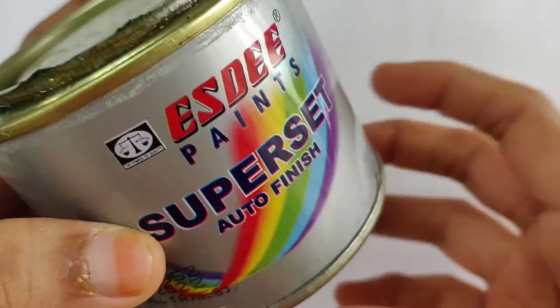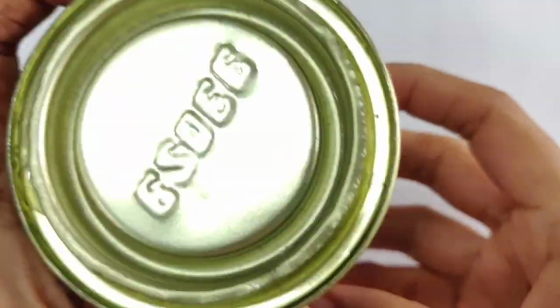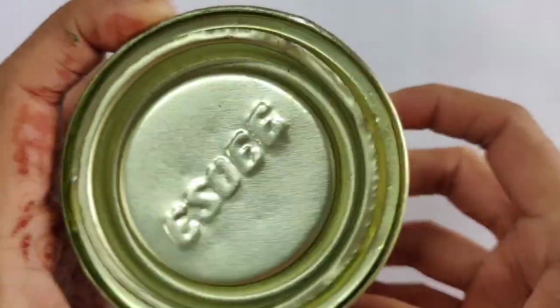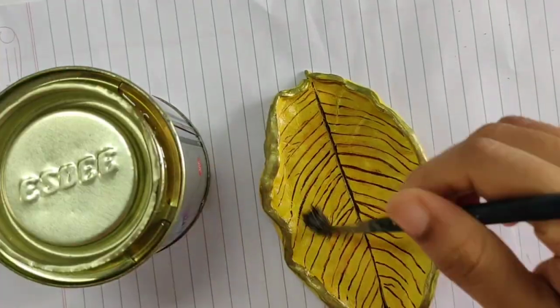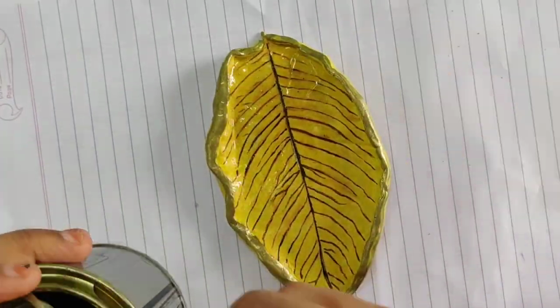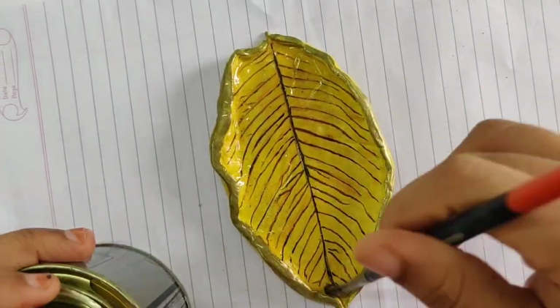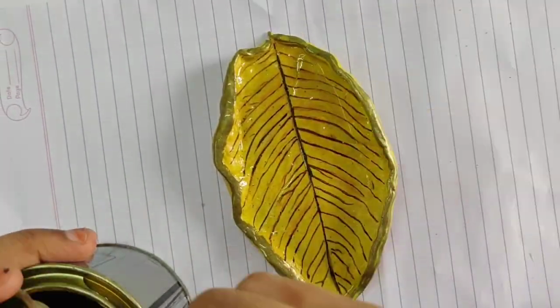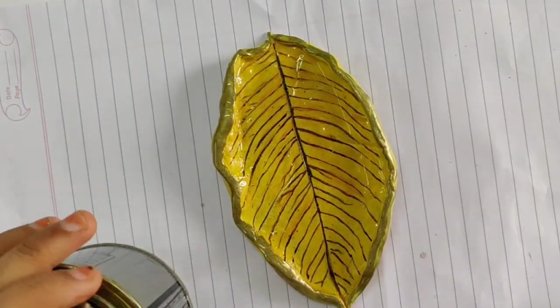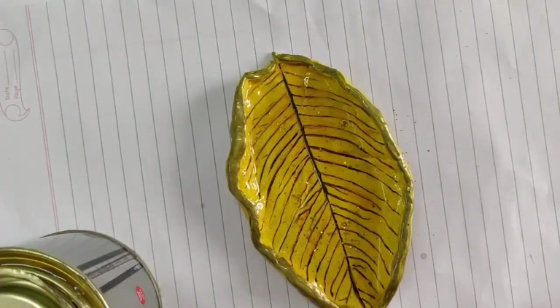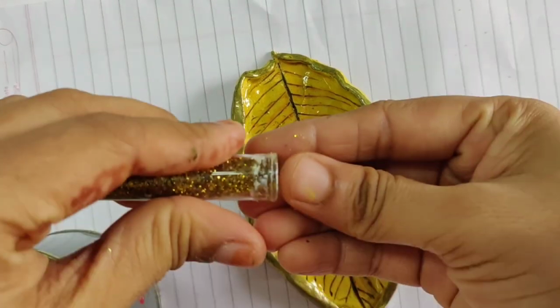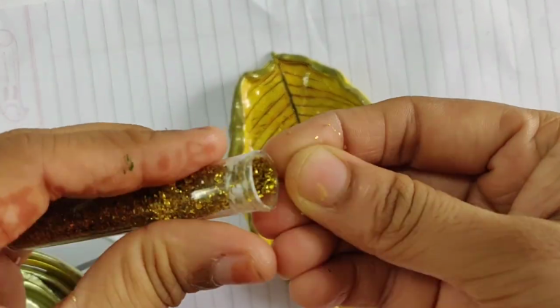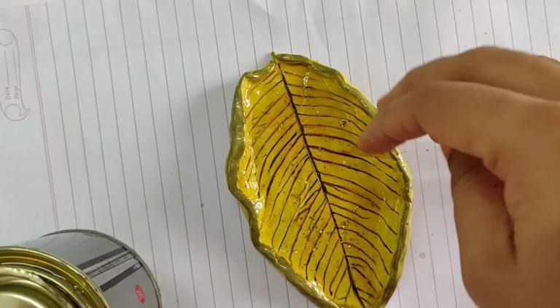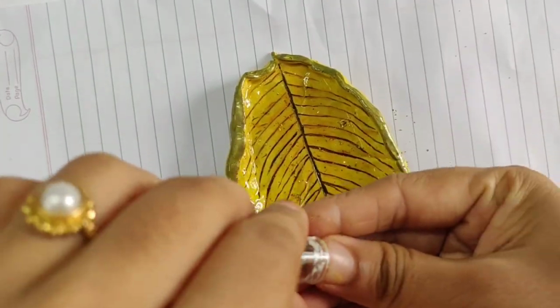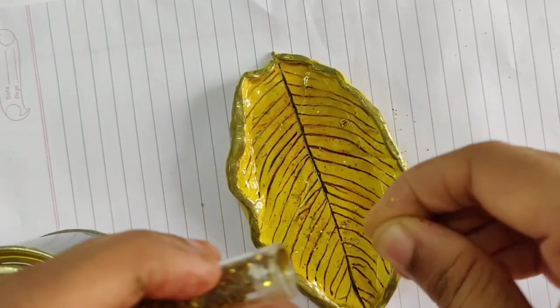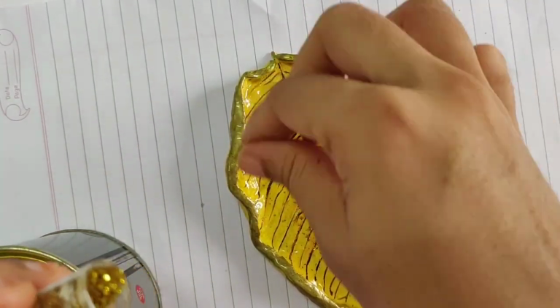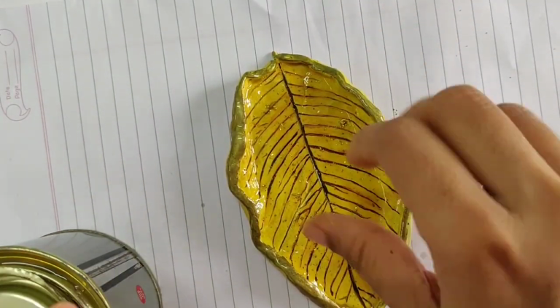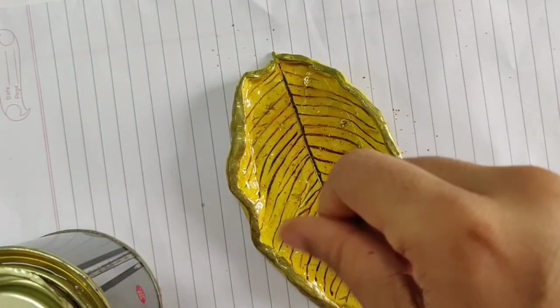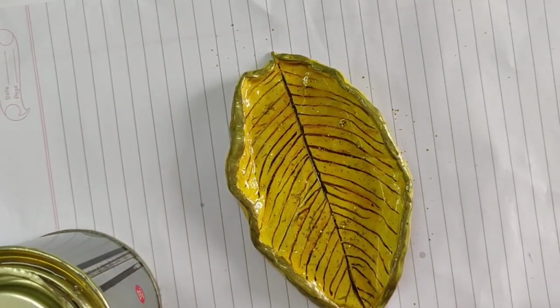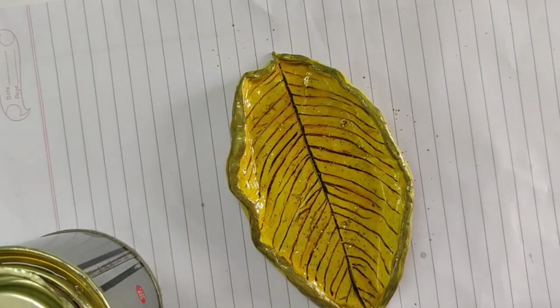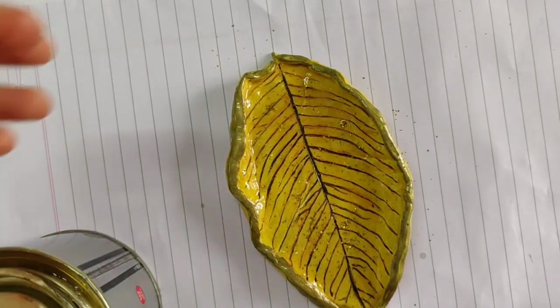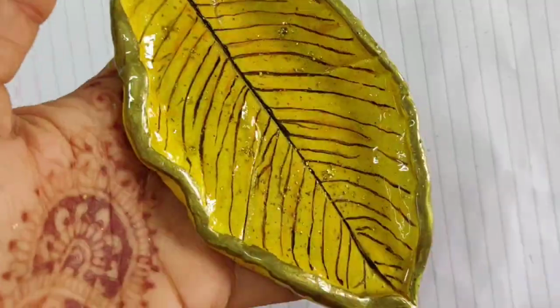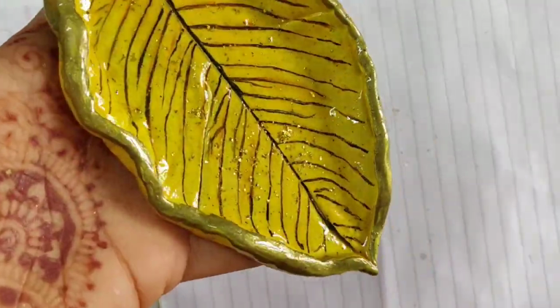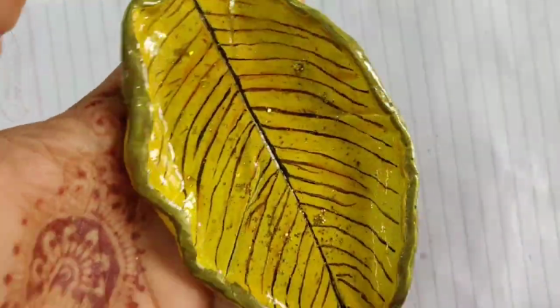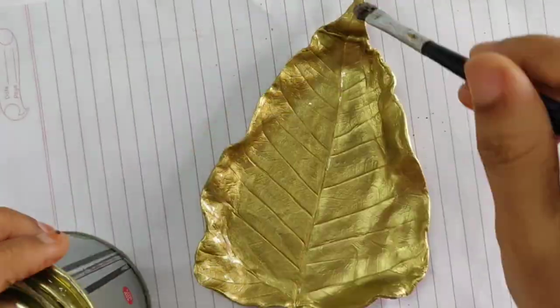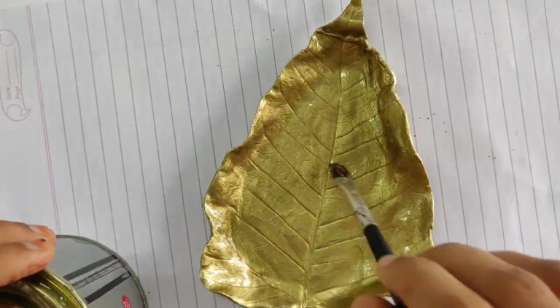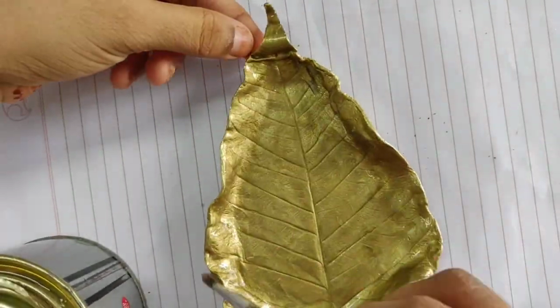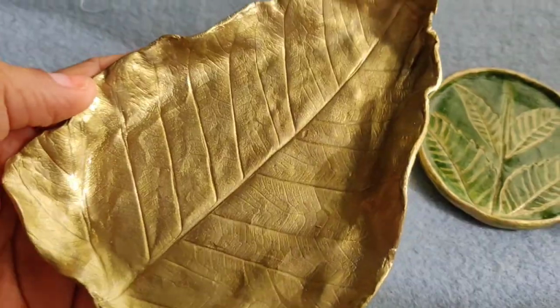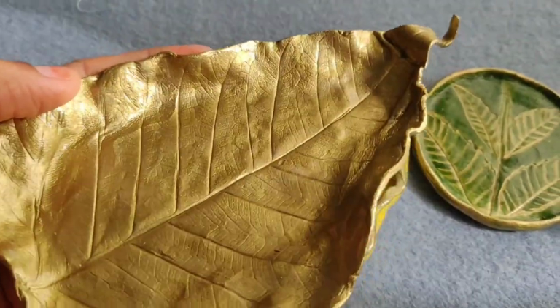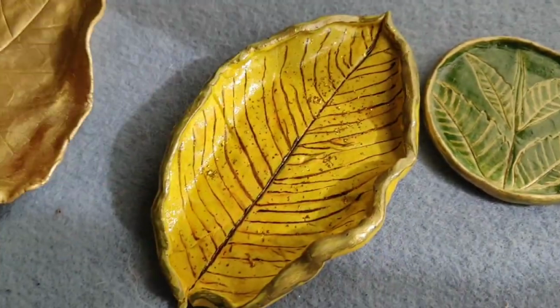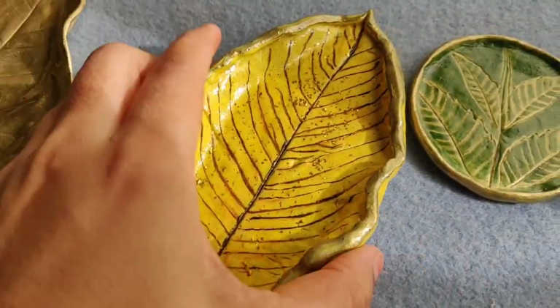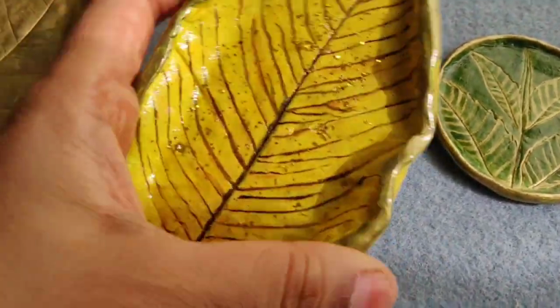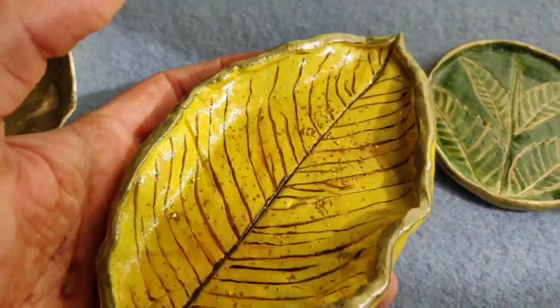After the paint dries, give it a coat of varnish. For the yellow tray, while applying varnish I have sprinkled some golden shining powder — it looks beautiful, right? And there you have it, the final look of these clay trays.